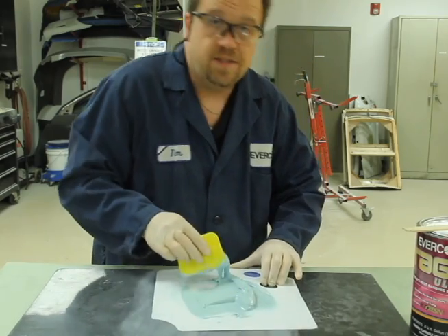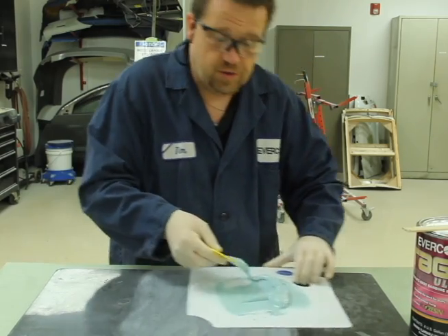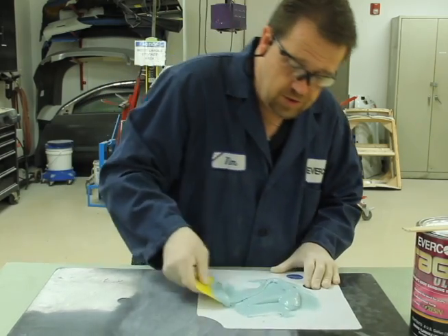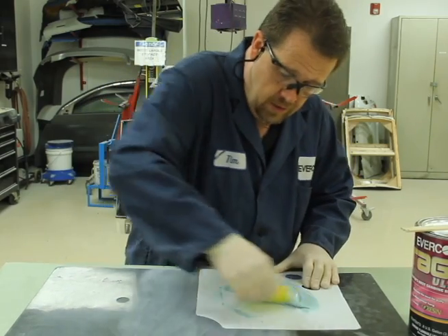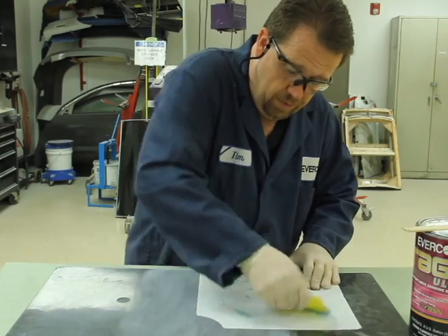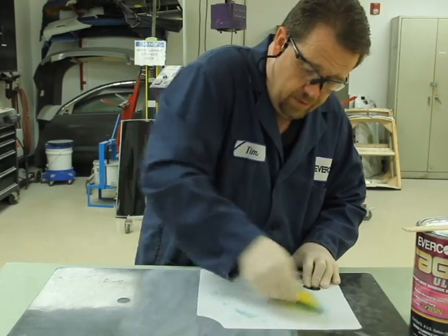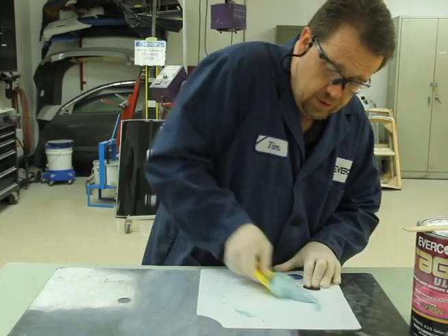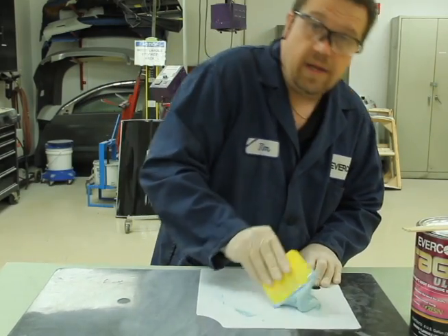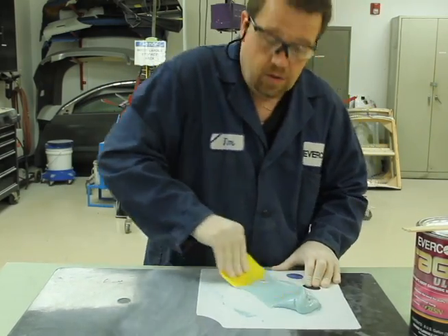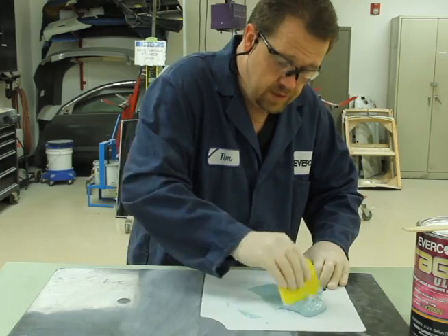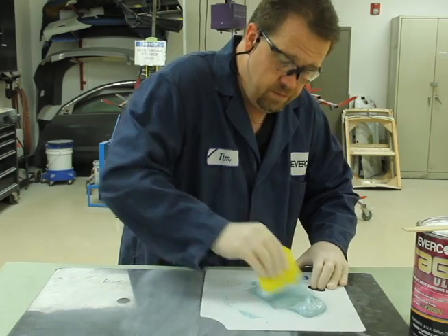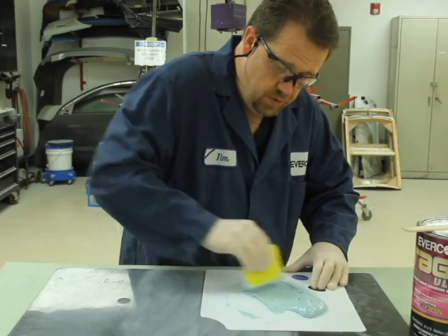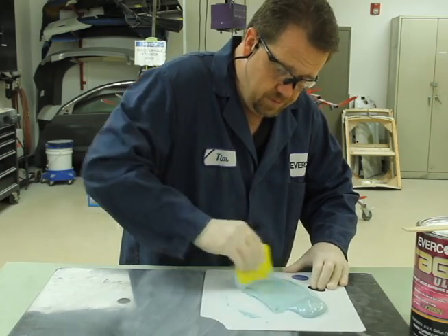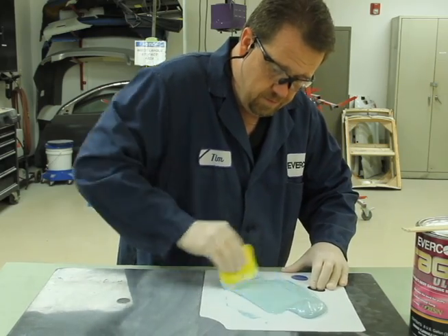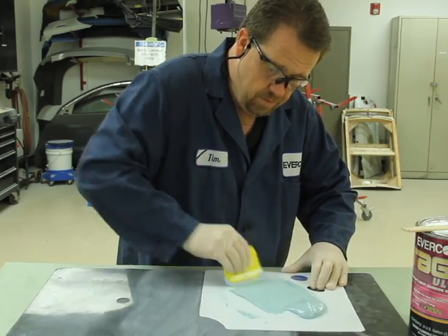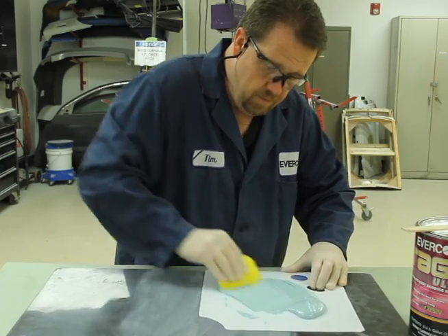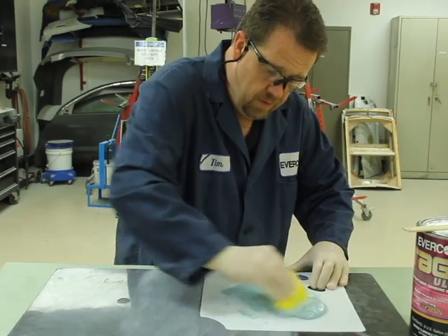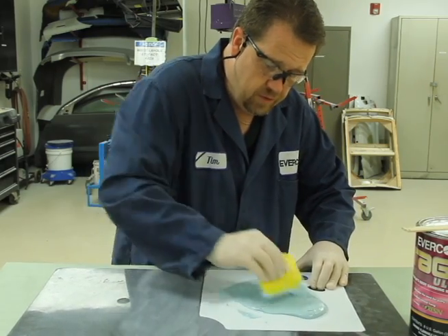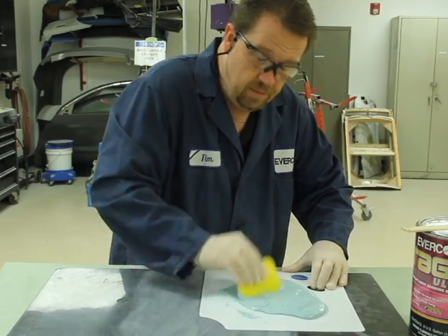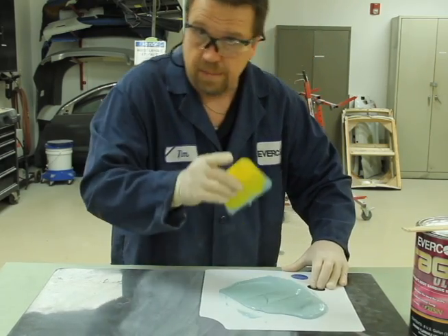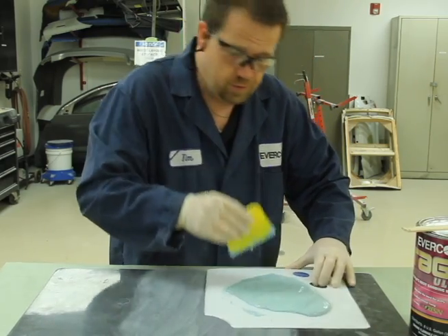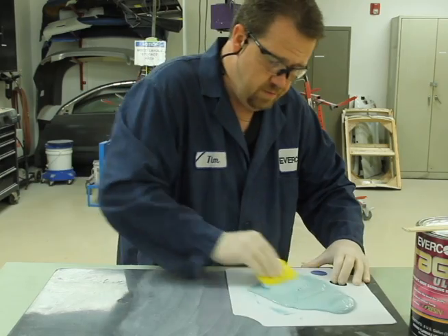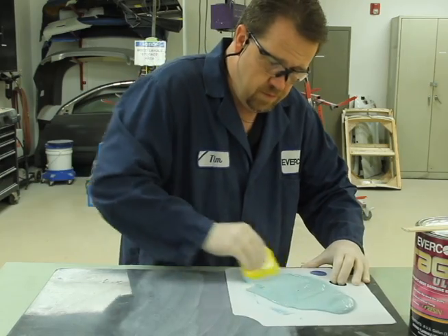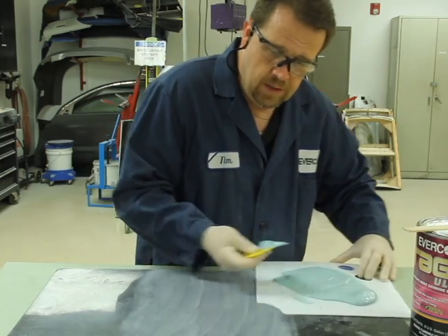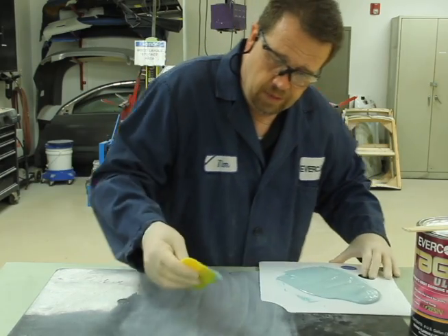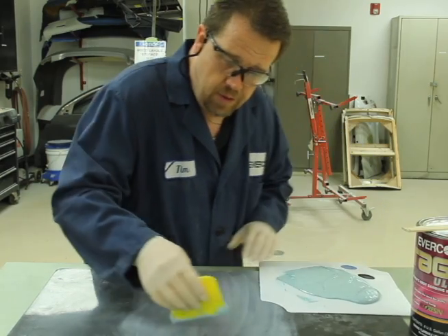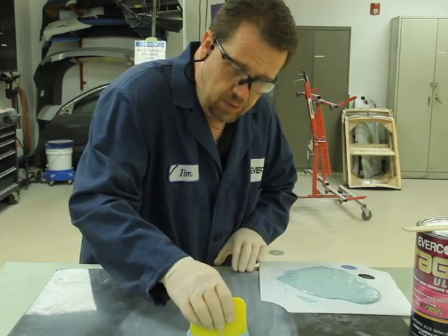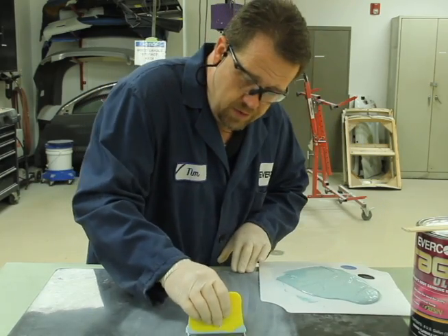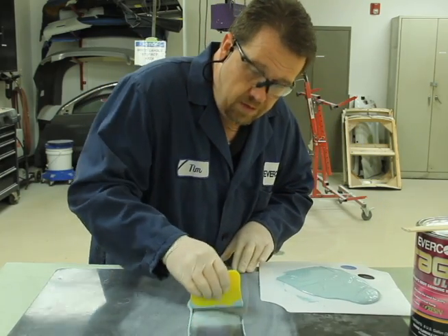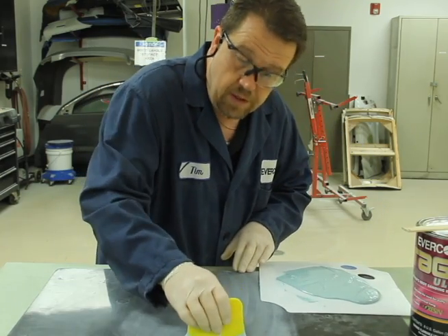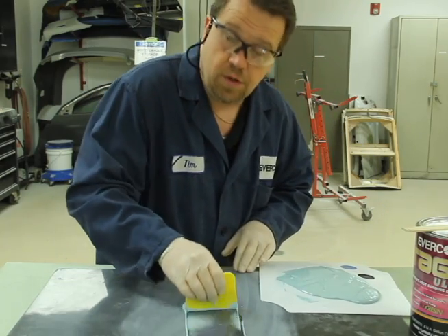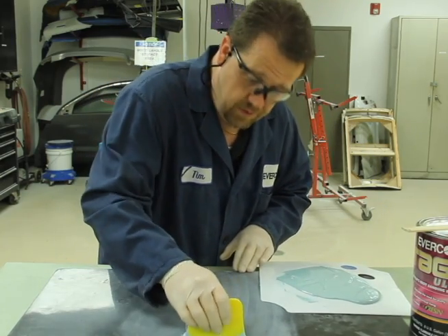Instead of actually just applying the product and trying to nail it all in one time, do this. After it's evenly mixed up at 2%, apply the product like you want it to be for the initial coat of the filler.